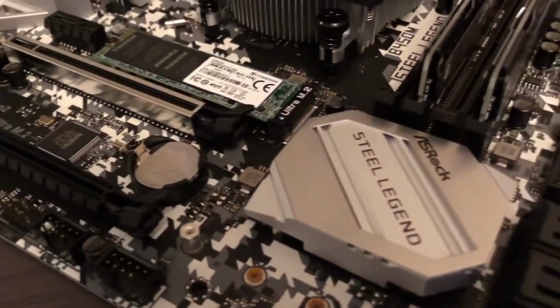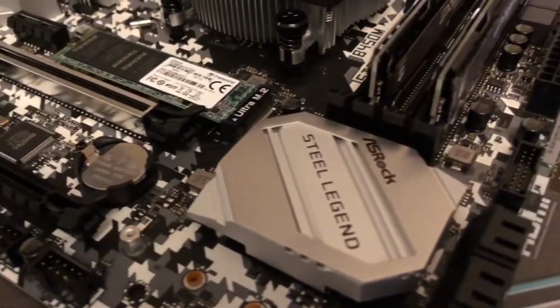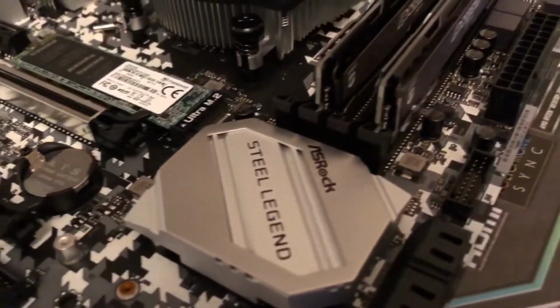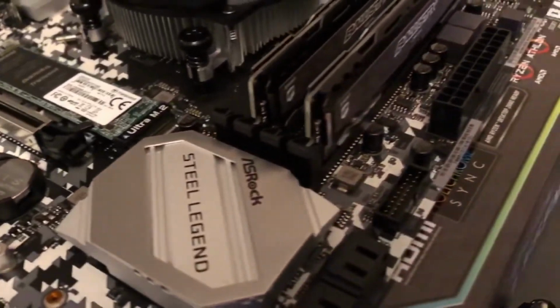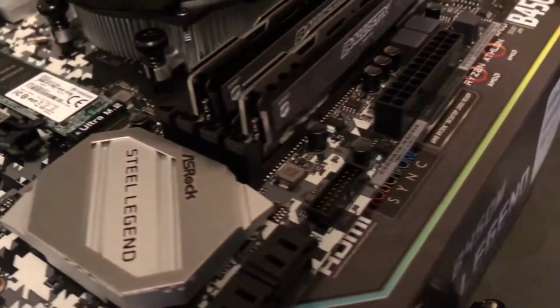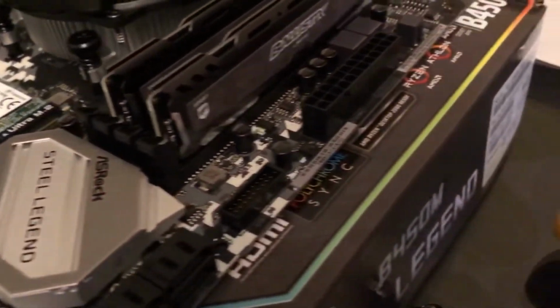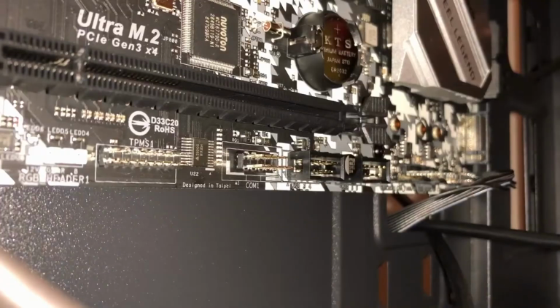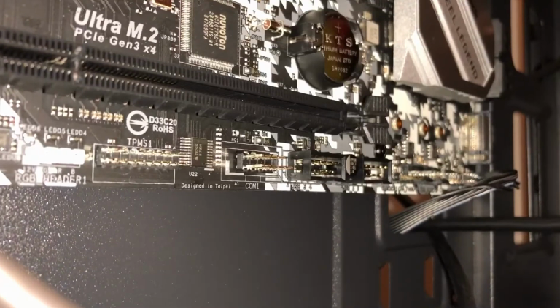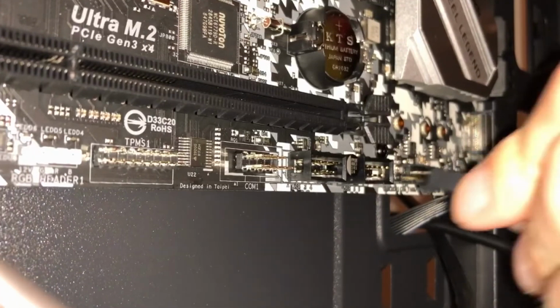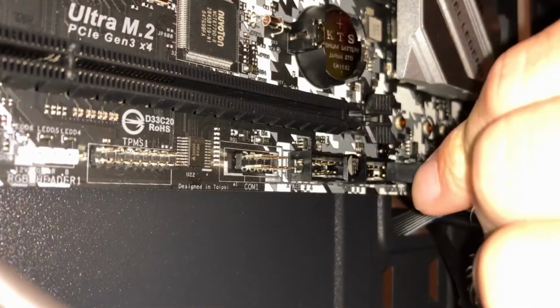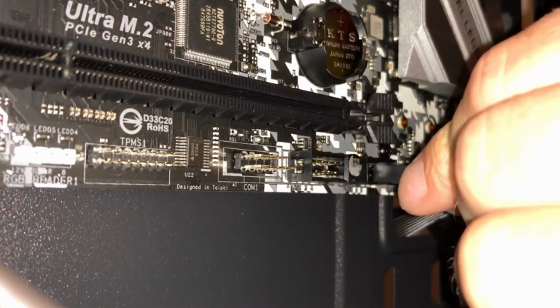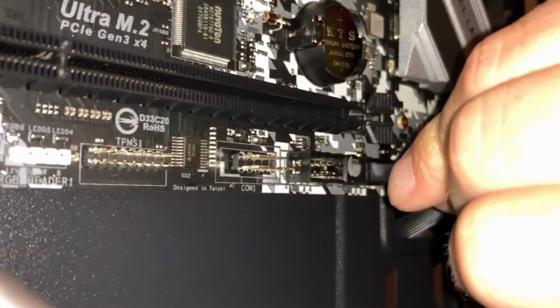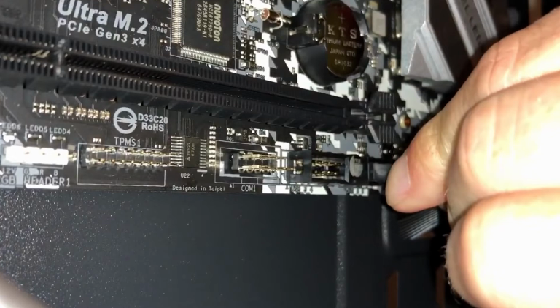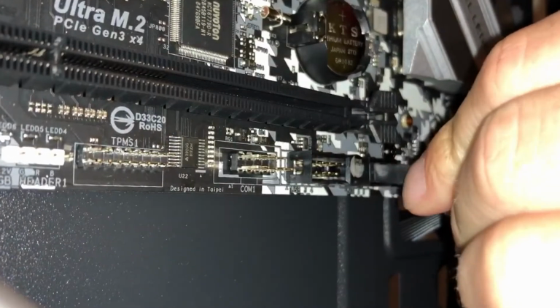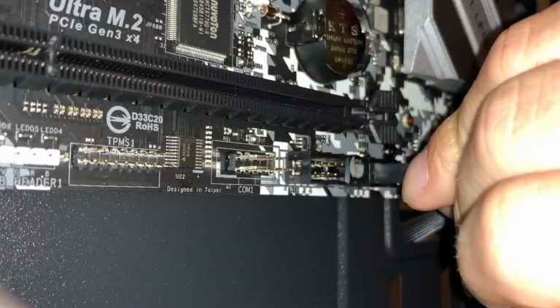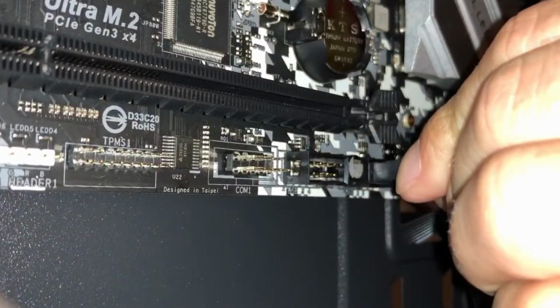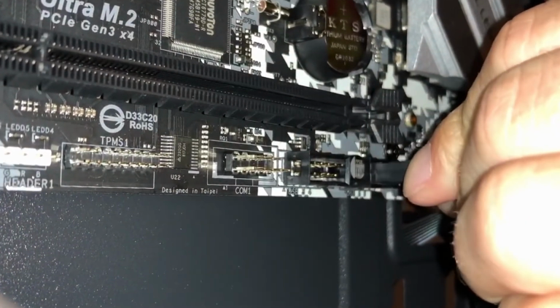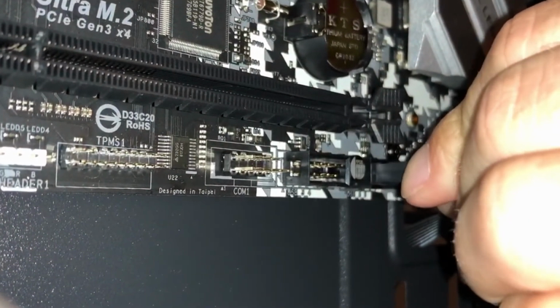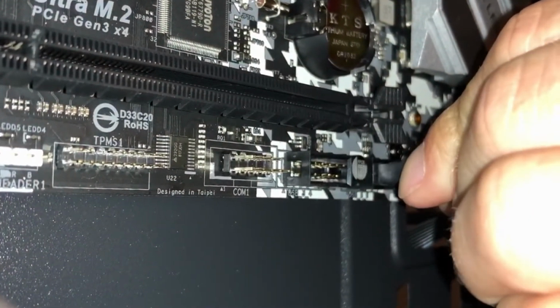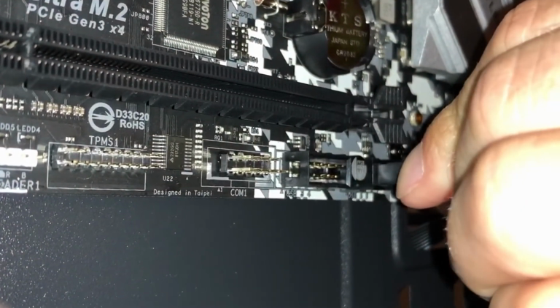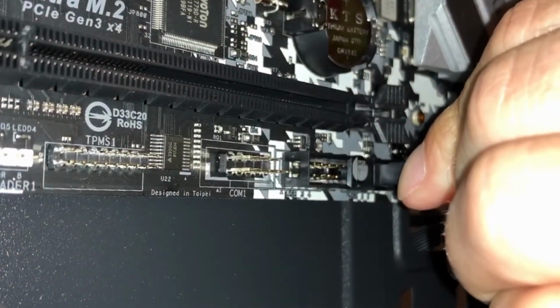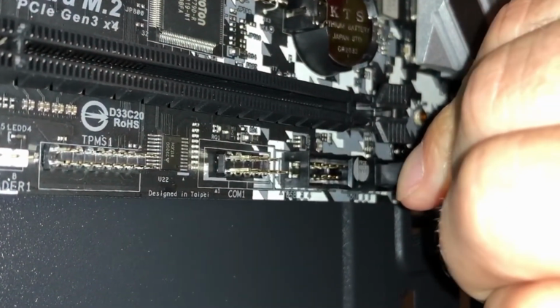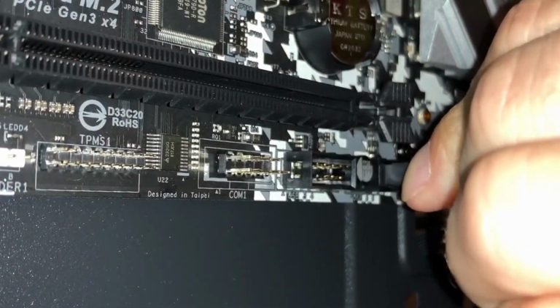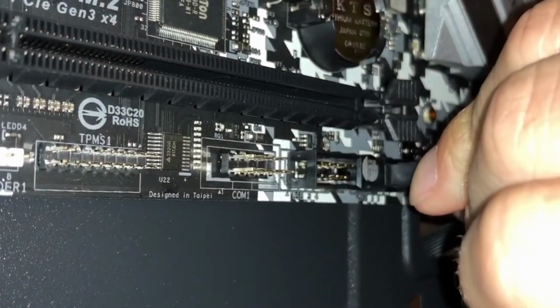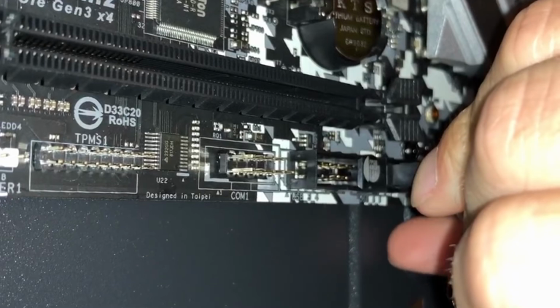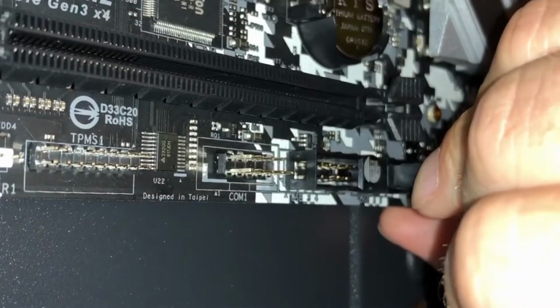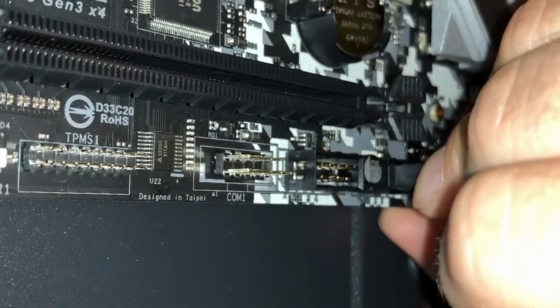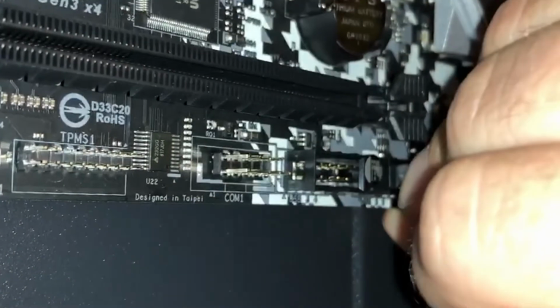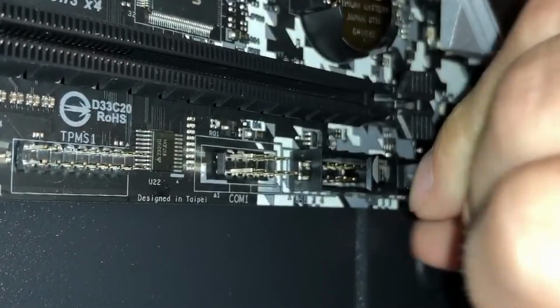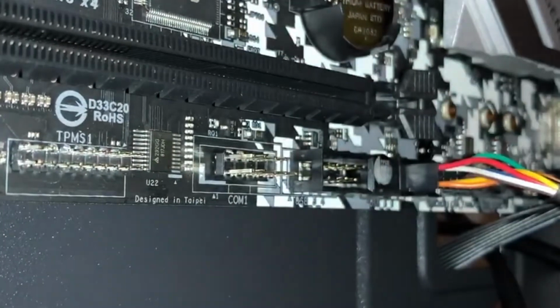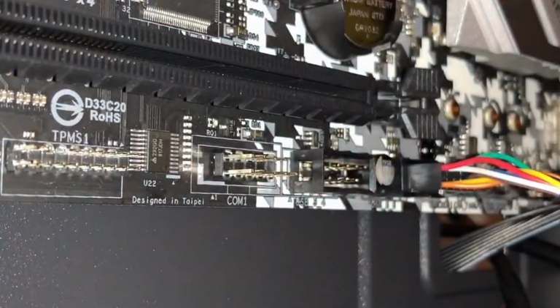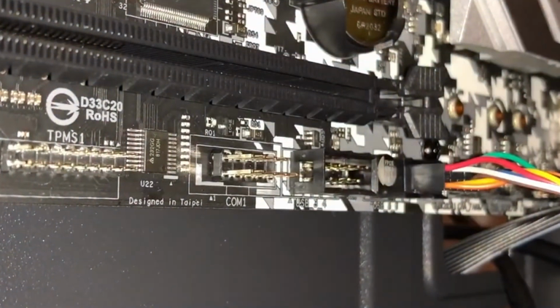Just make sure you get a boot and we know everything's compatible, then get it in the tower and get everything plugged in. Make sure you support the back of the motherboard while you're plugging stuff in, because you can damage the motherboard.